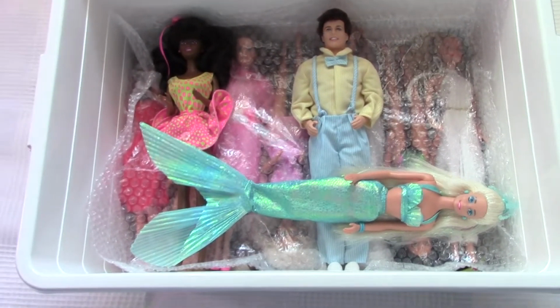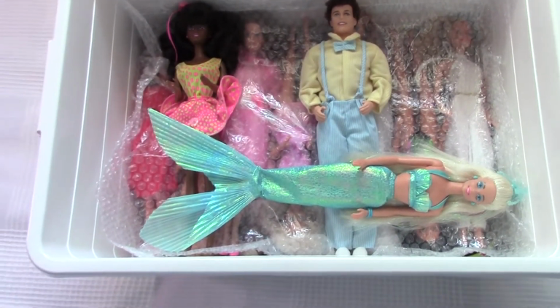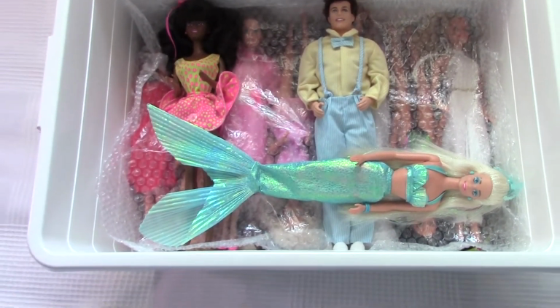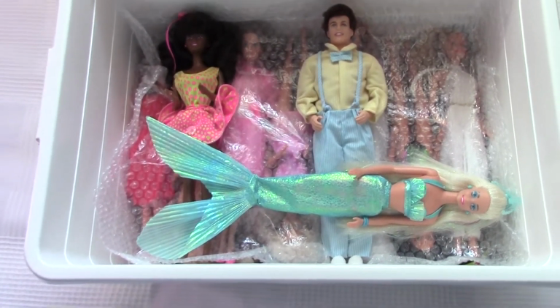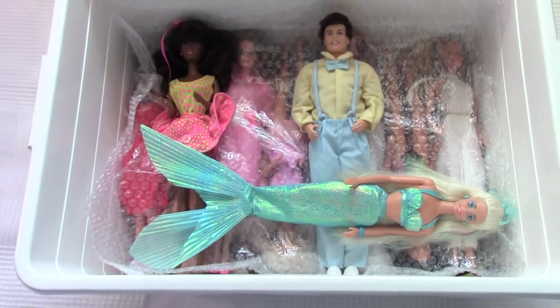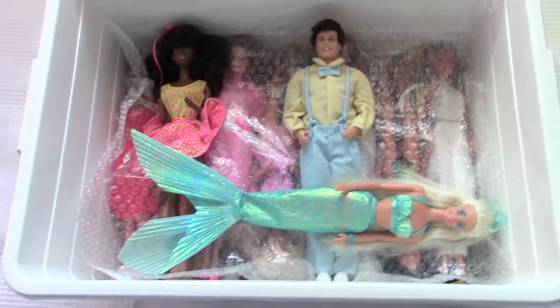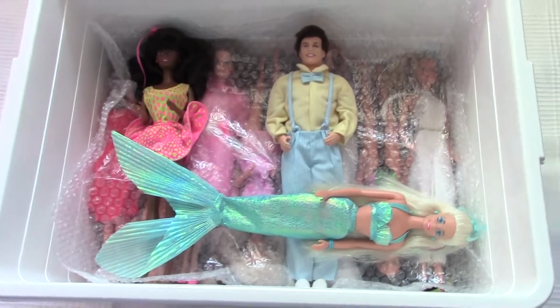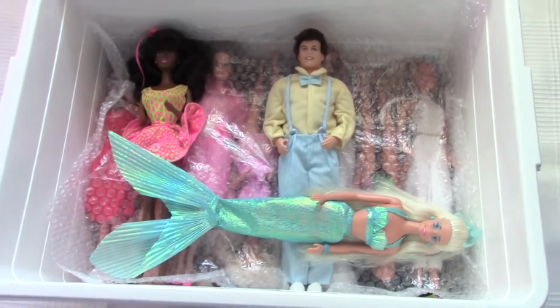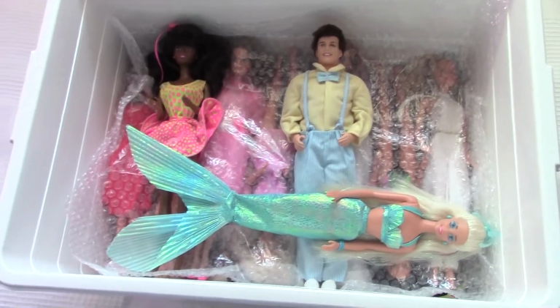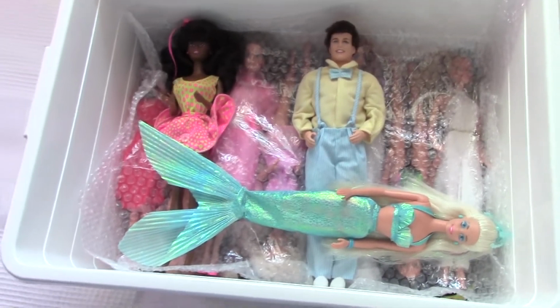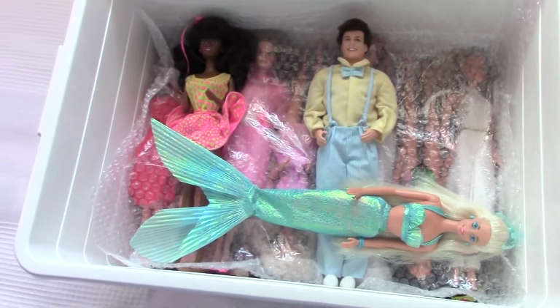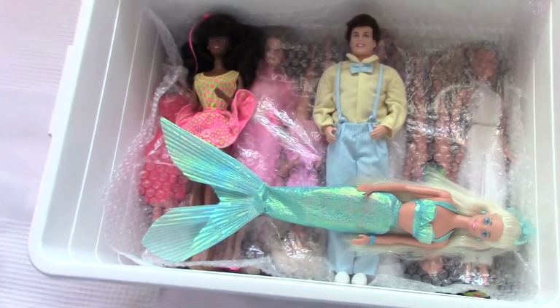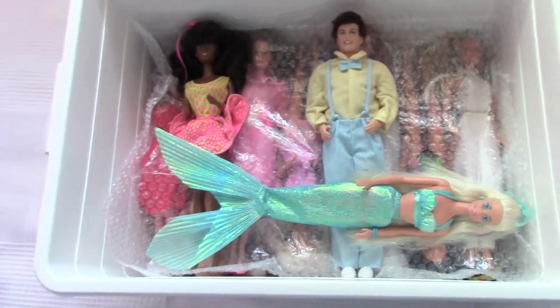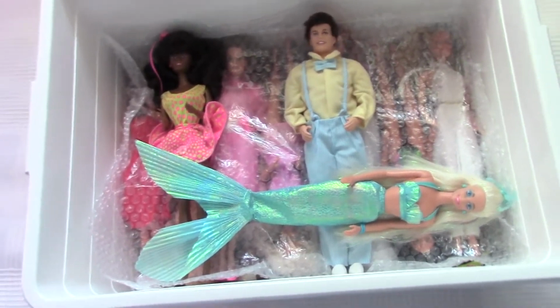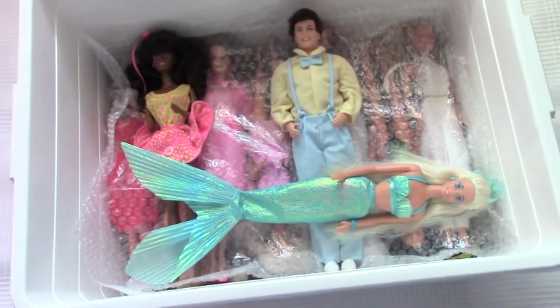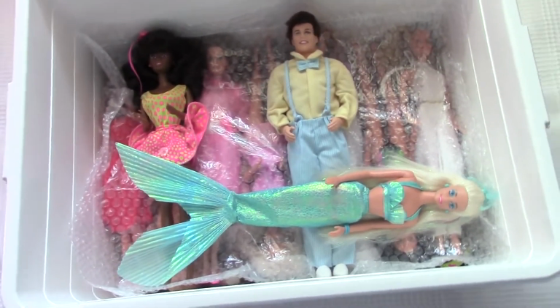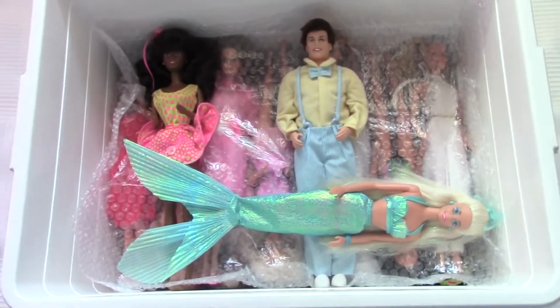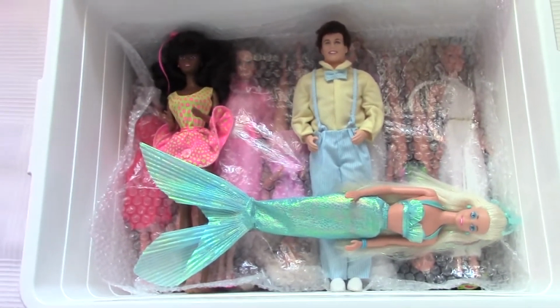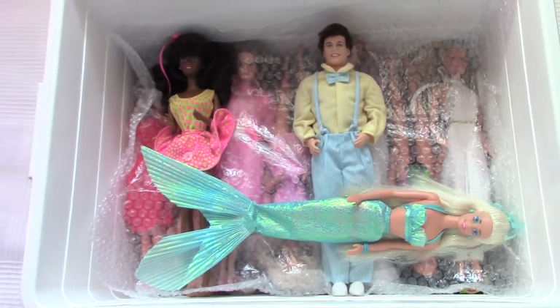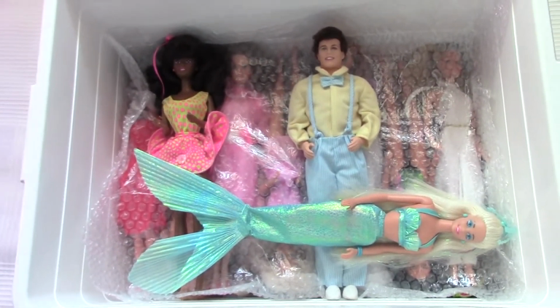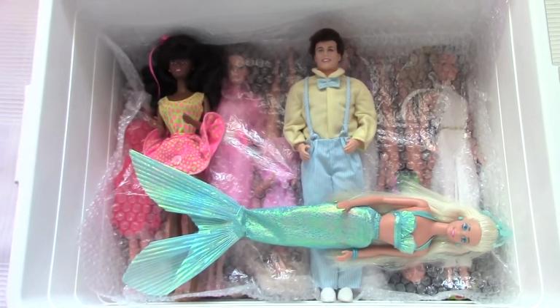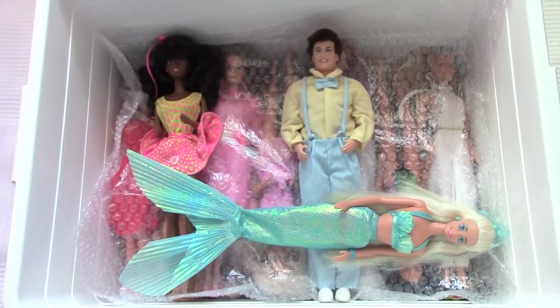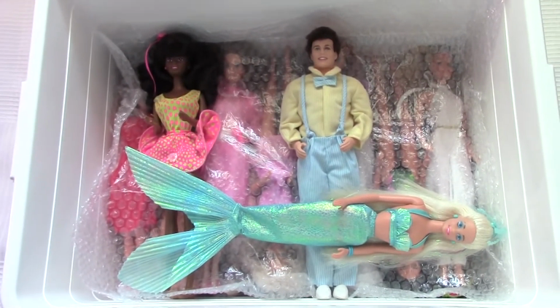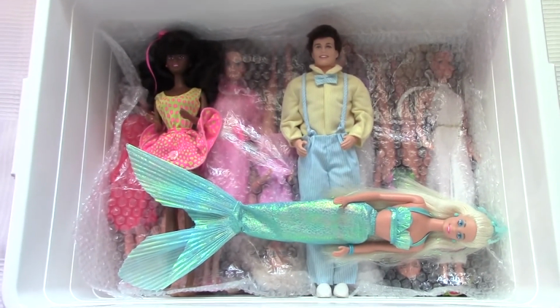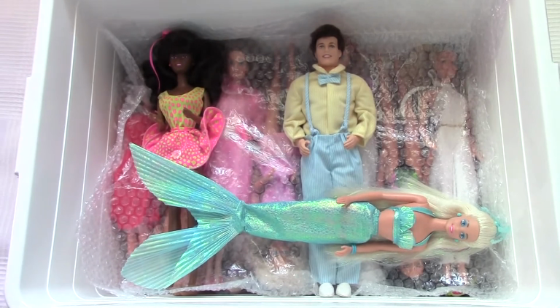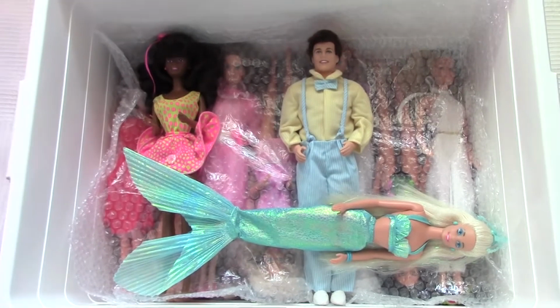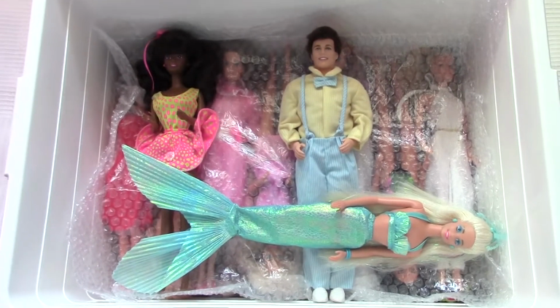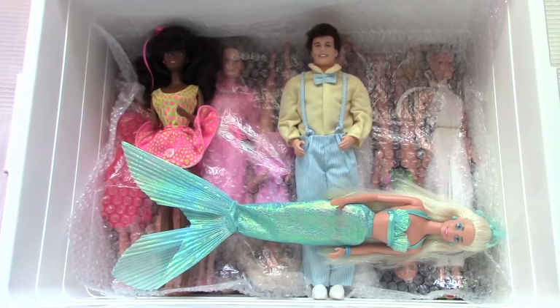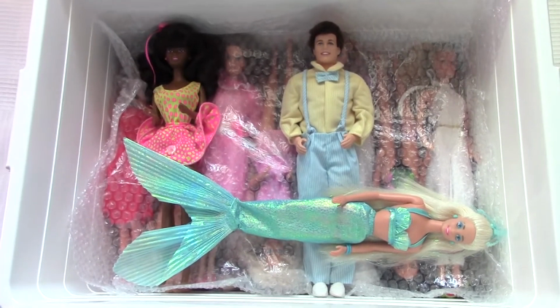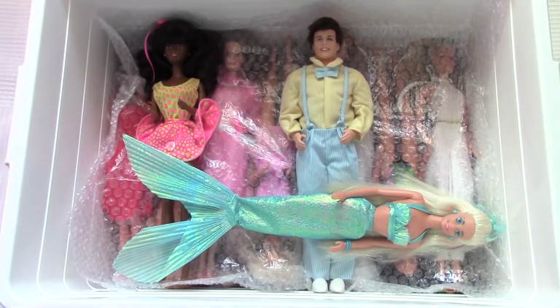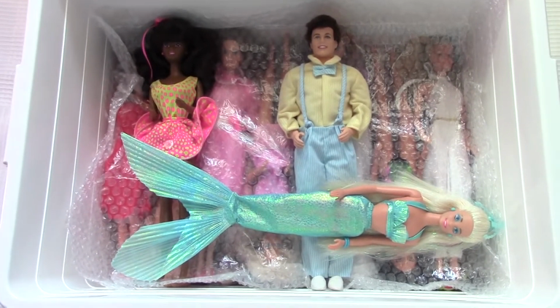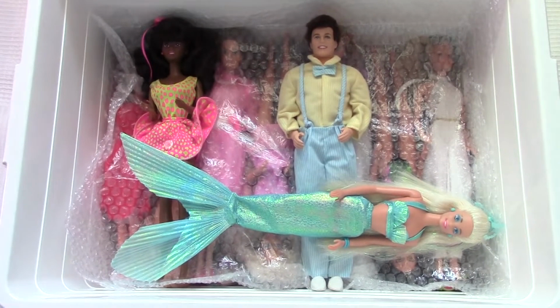Since I need more money for the precious dolls, which are more expensive, I have to select. I'm going to start with all of these and we will see what I'll keep and what will have to go.